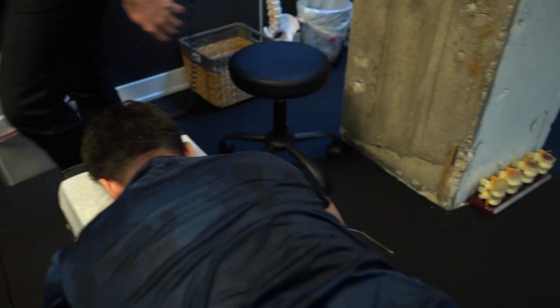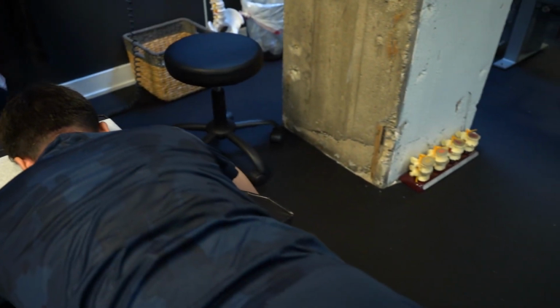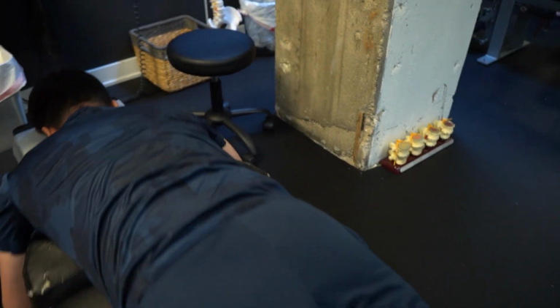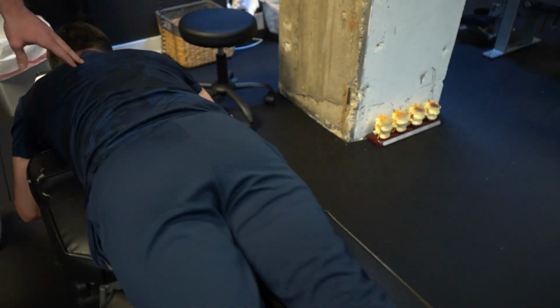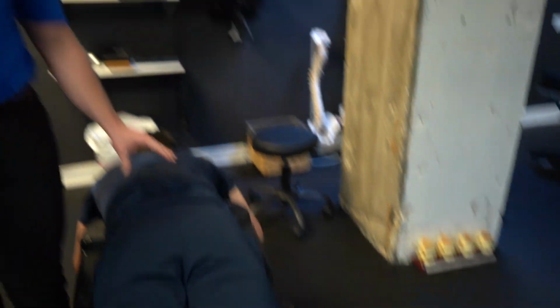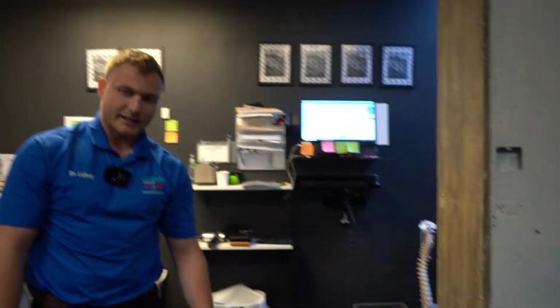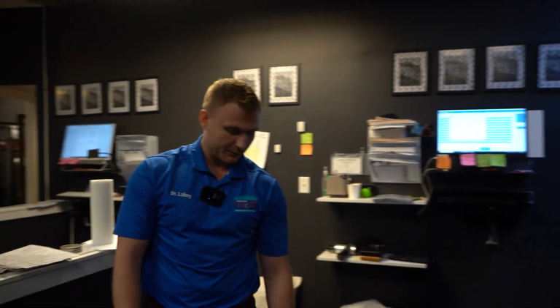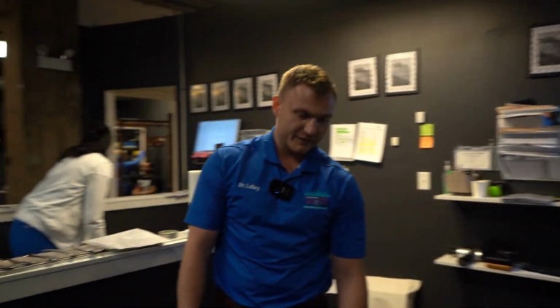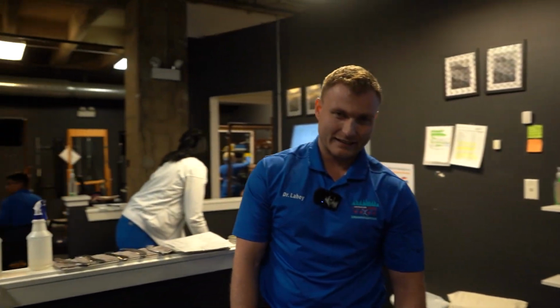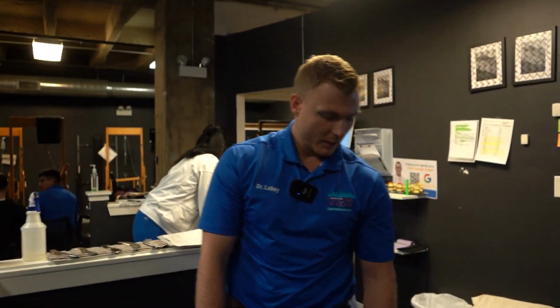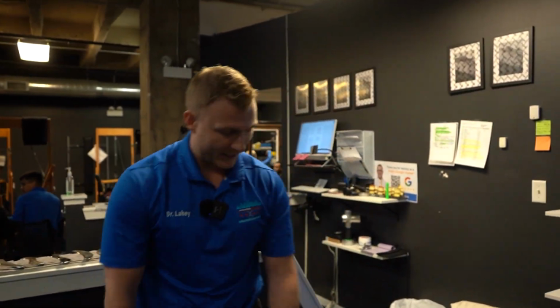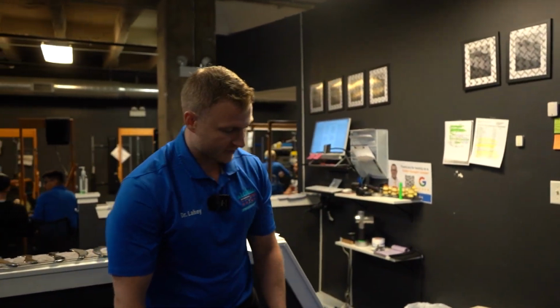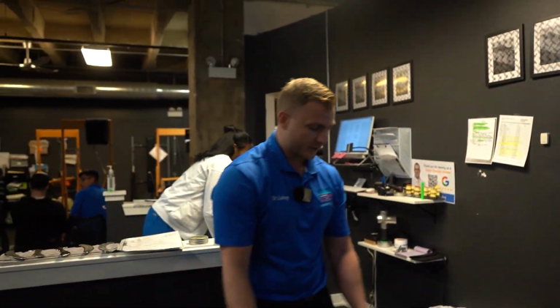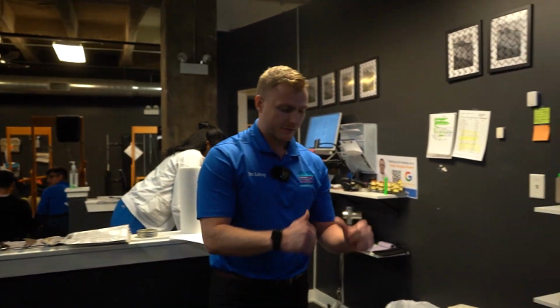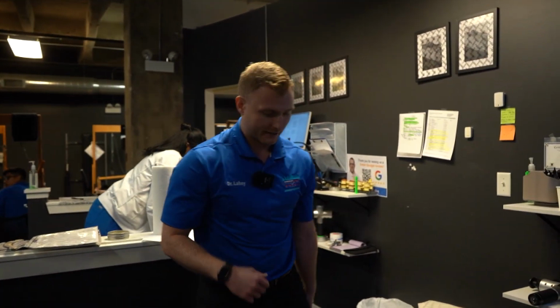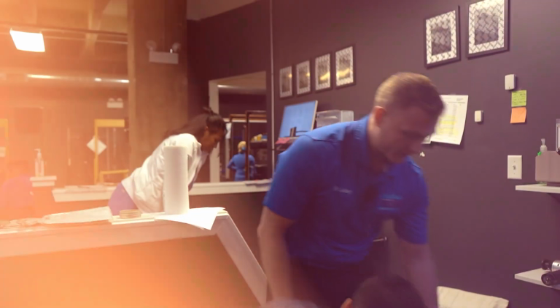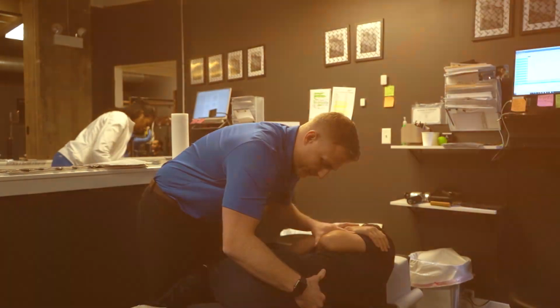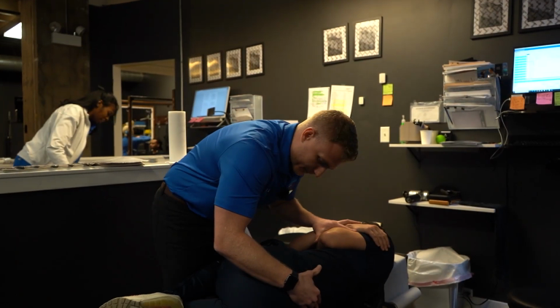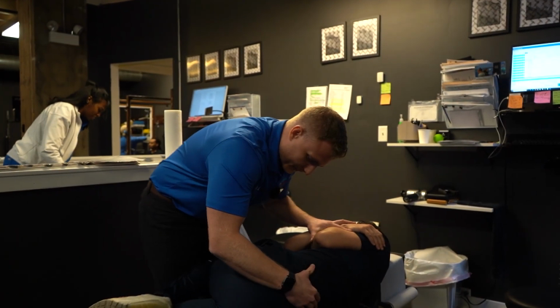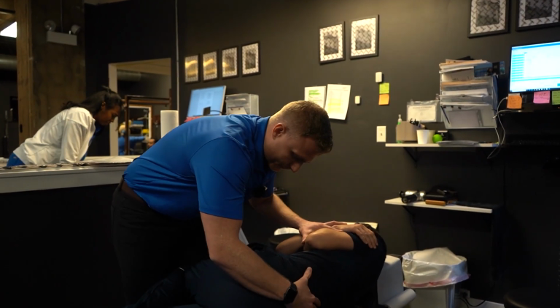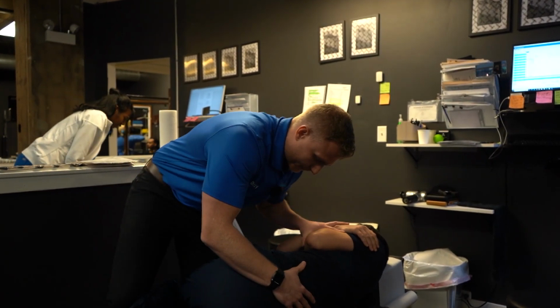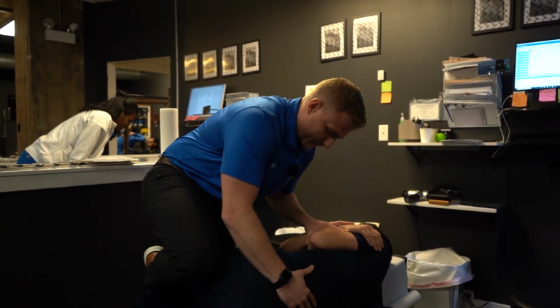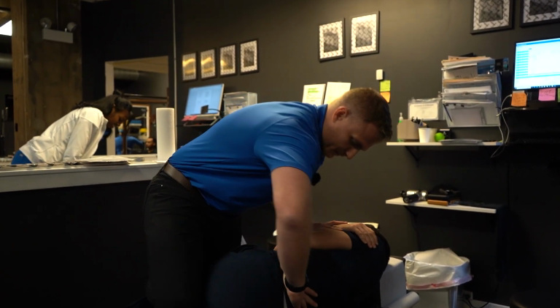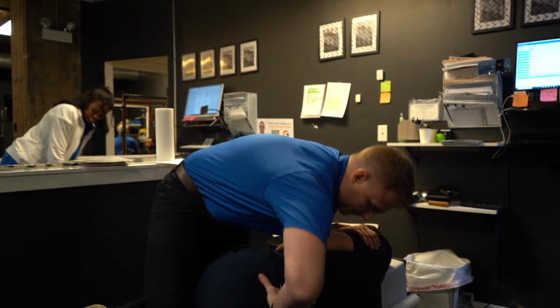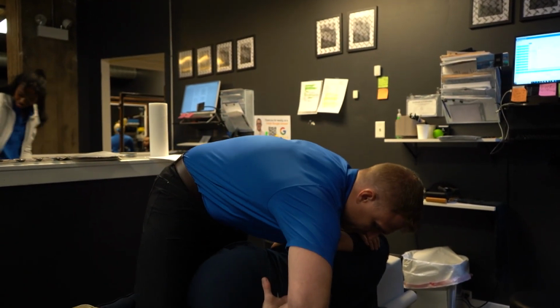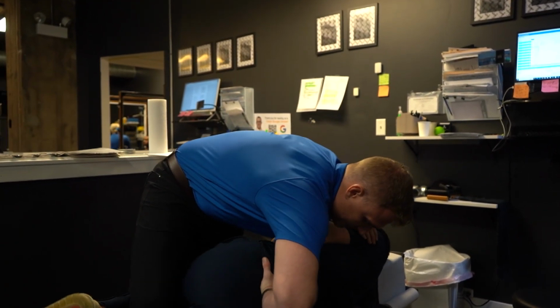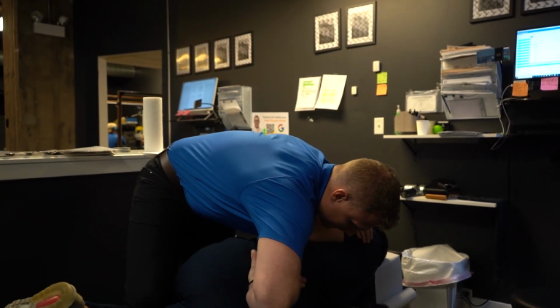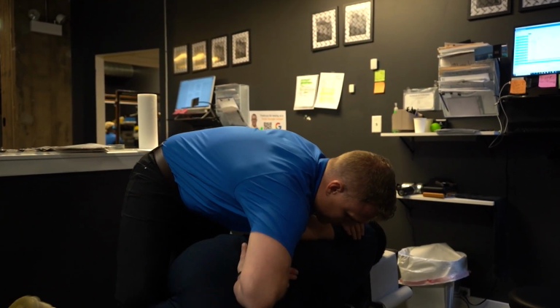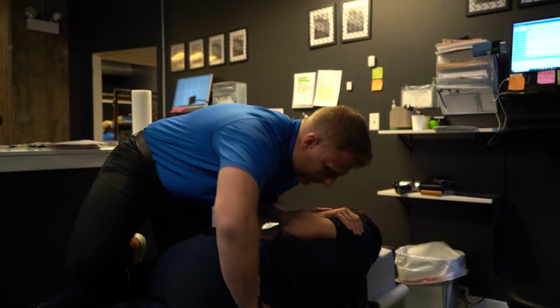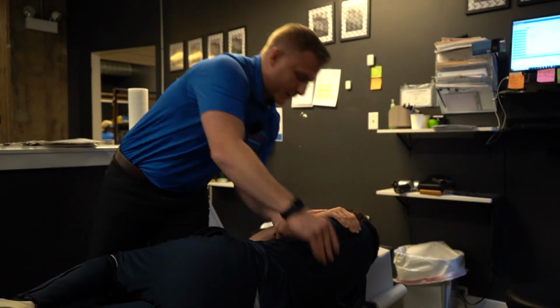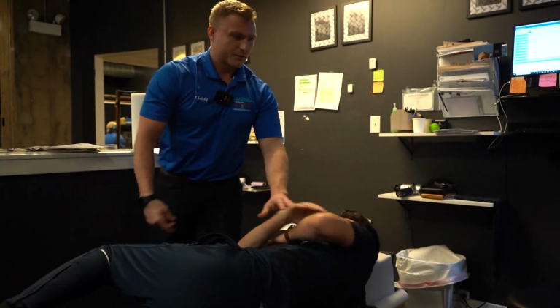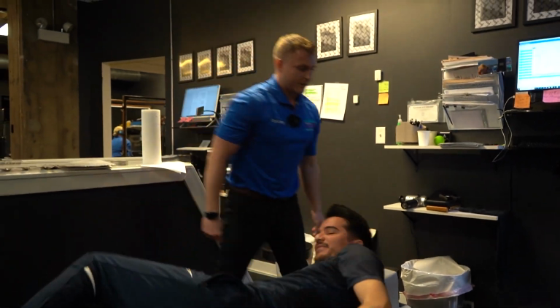And then last, we're going to get his pelvis and low back adjusted. Ferhat, you can face me on your side this way. Switching sides.